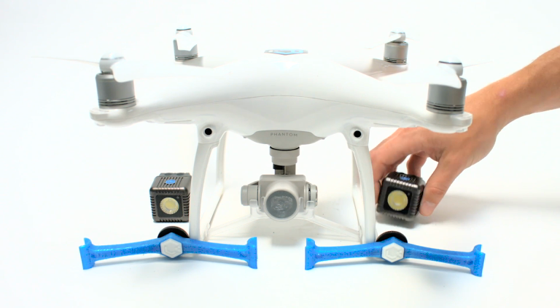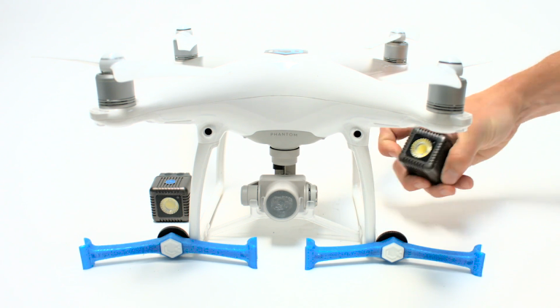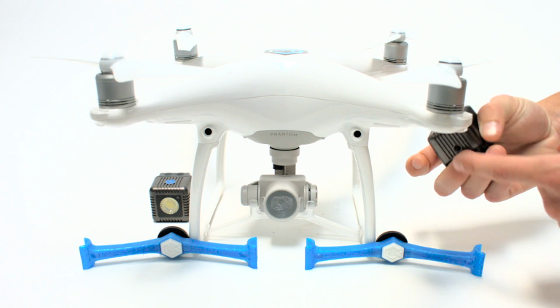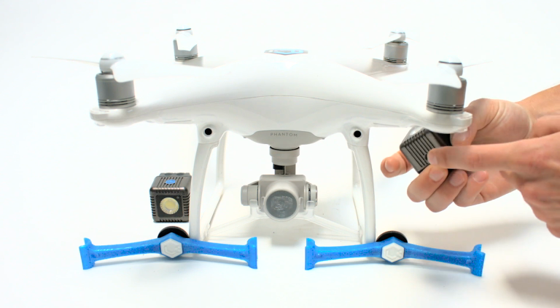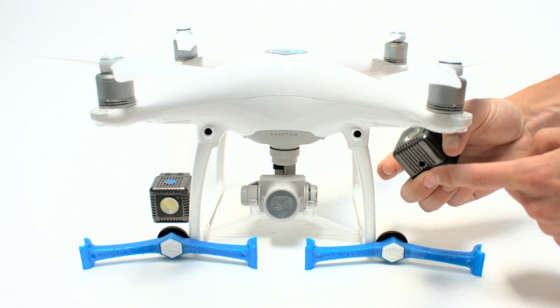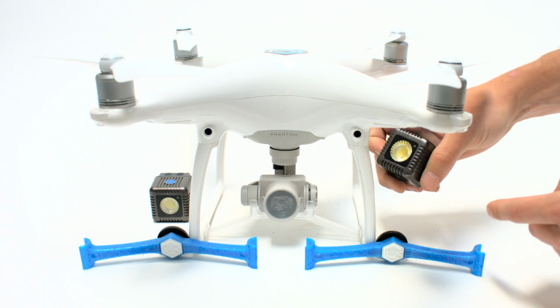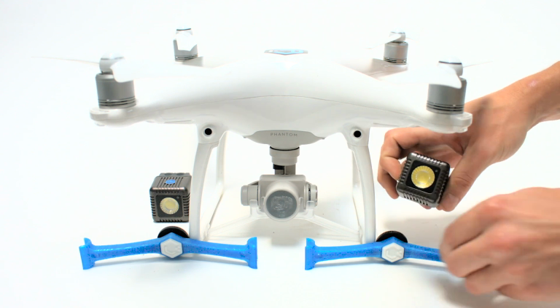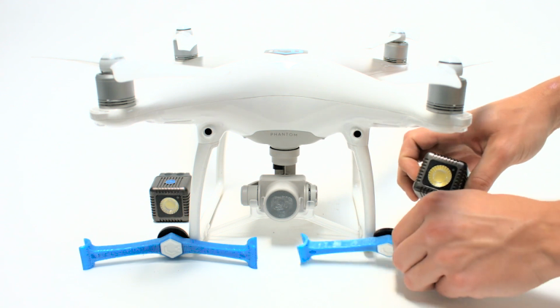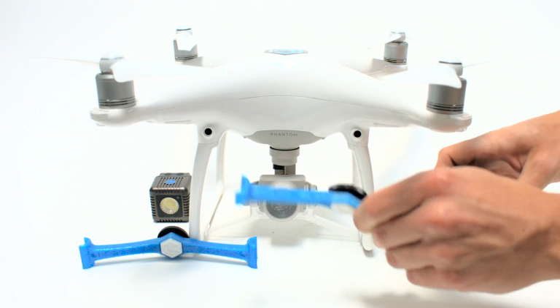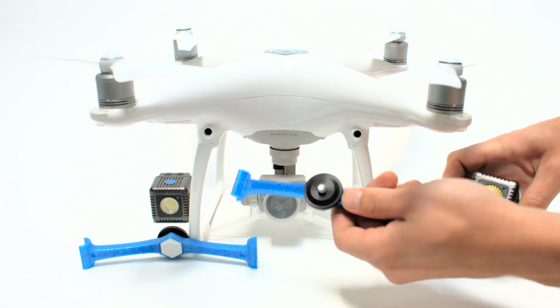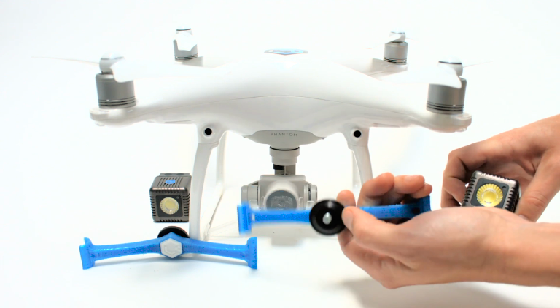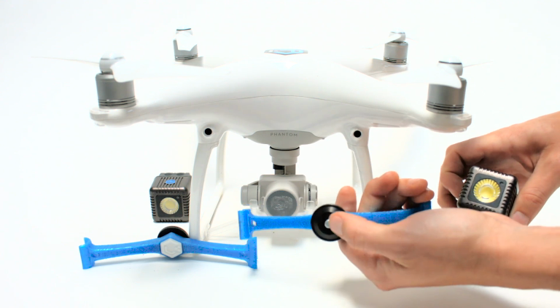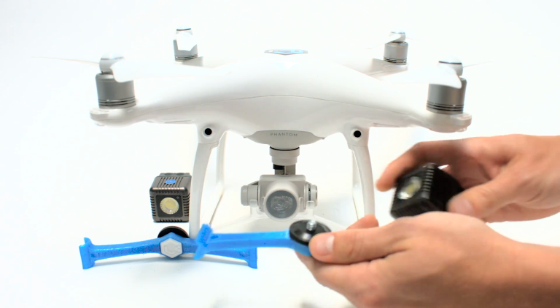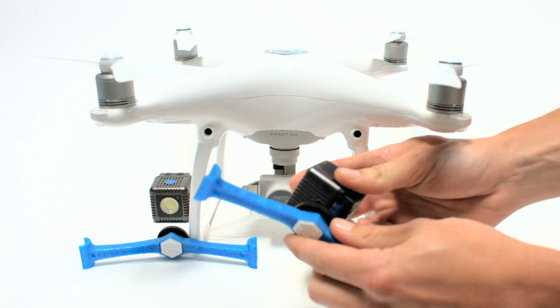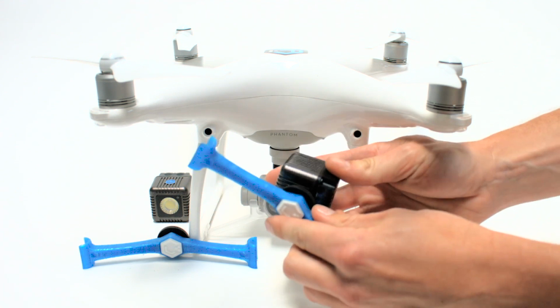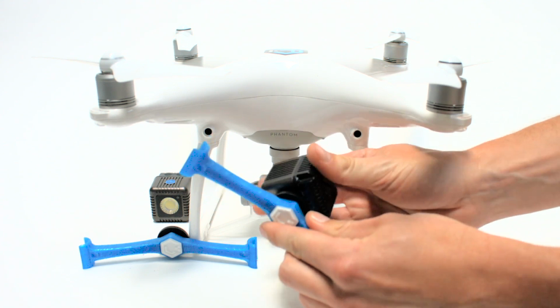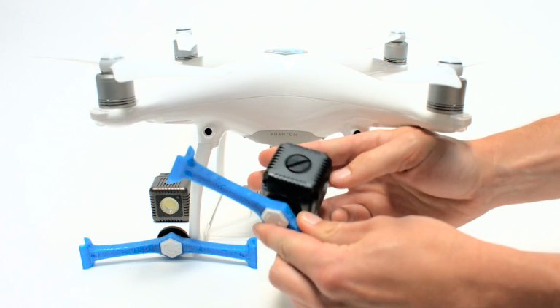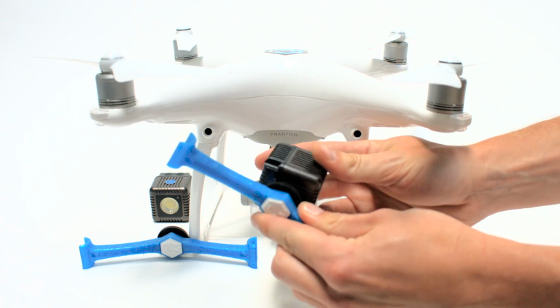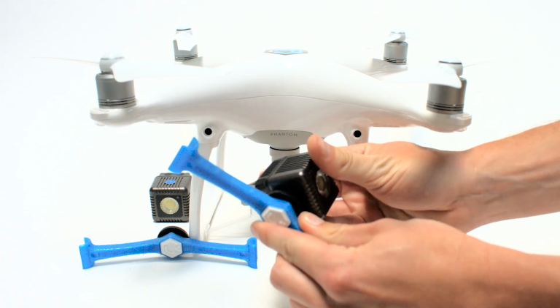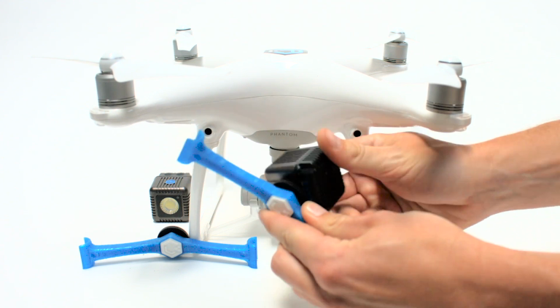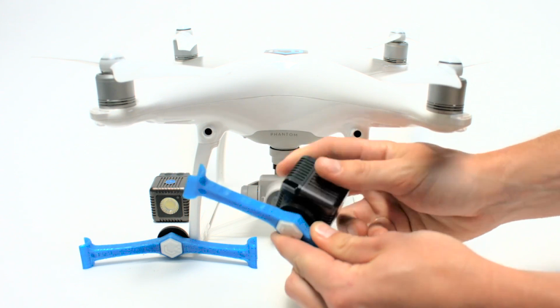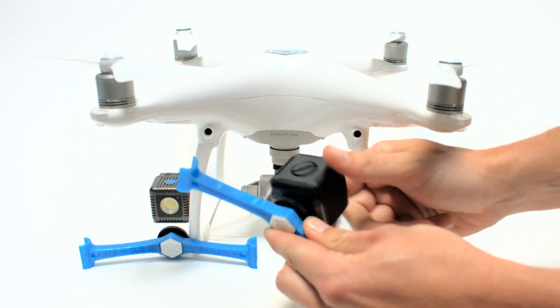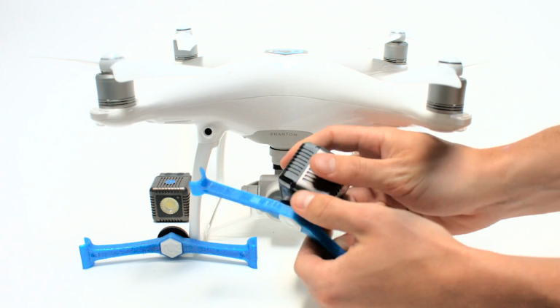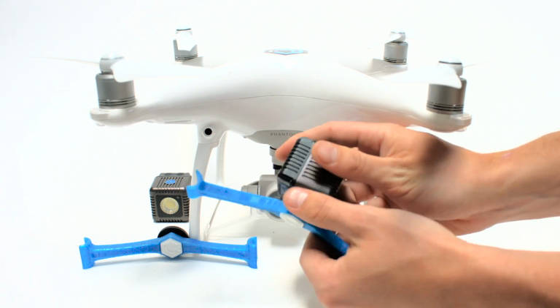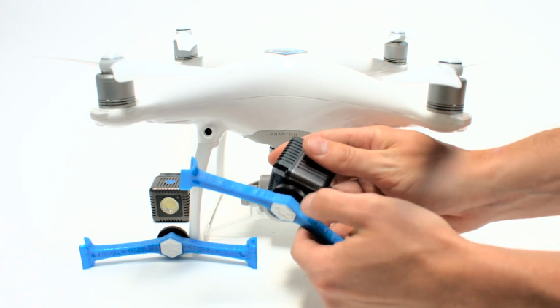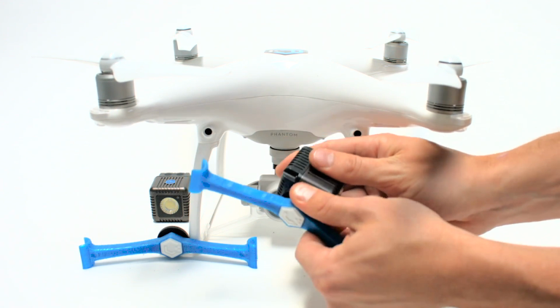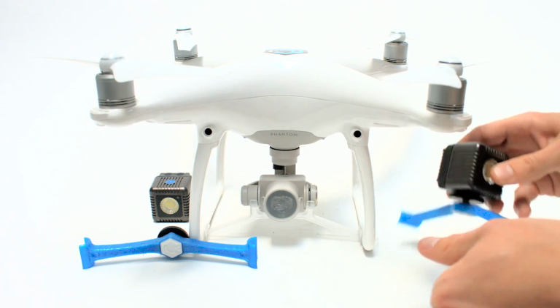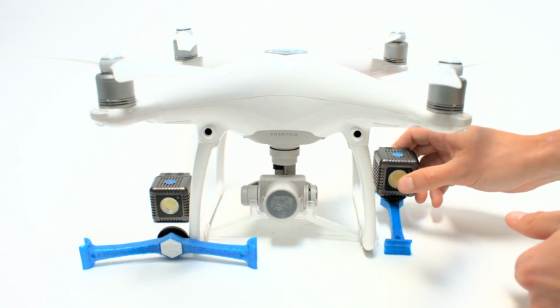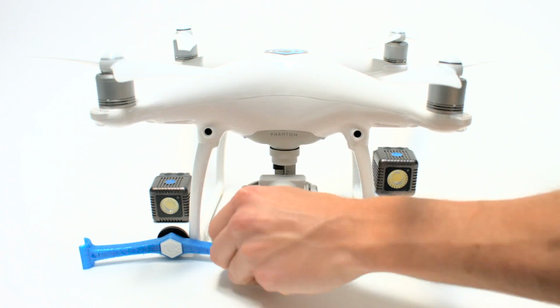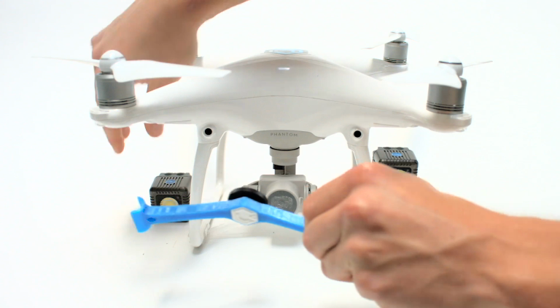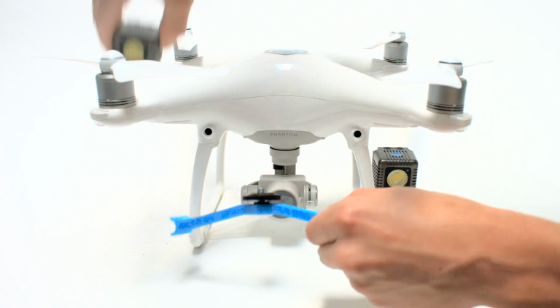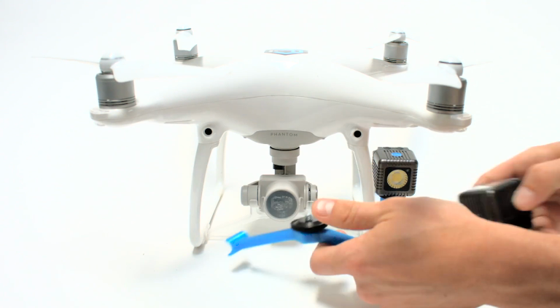So first, using the quarter 20 inch thread on the bottom of your Lume Cube, you're going to want to screw it to the quarter 20 inch screw on the Lume Cube drone mounts. You can use this black wheel to position and tighten to the direction you desire.